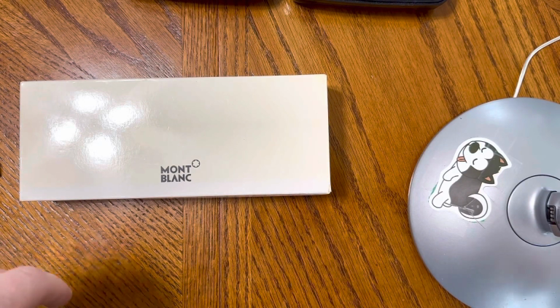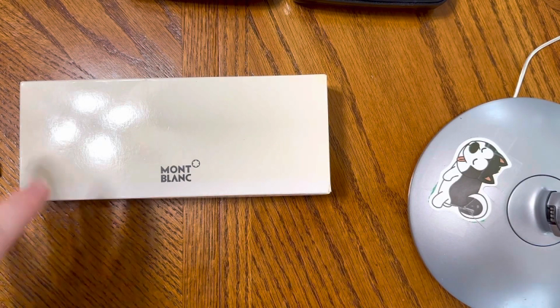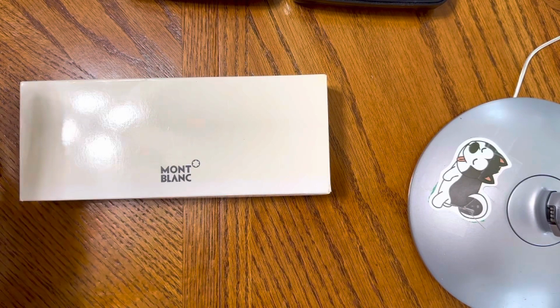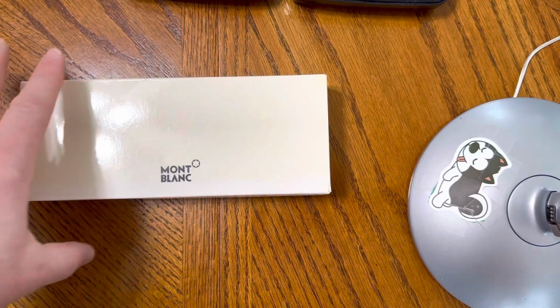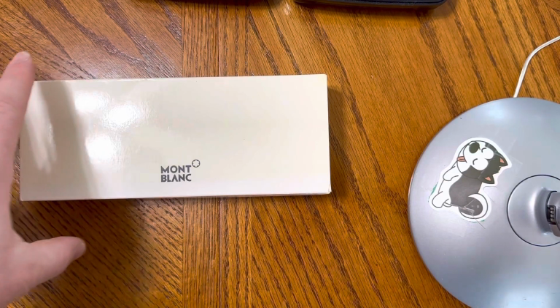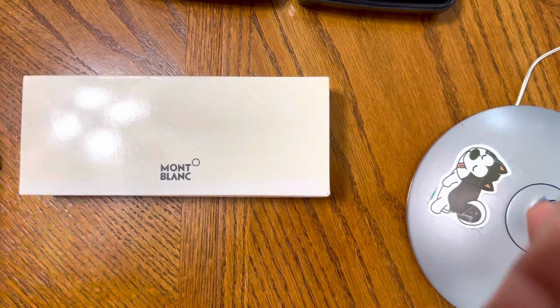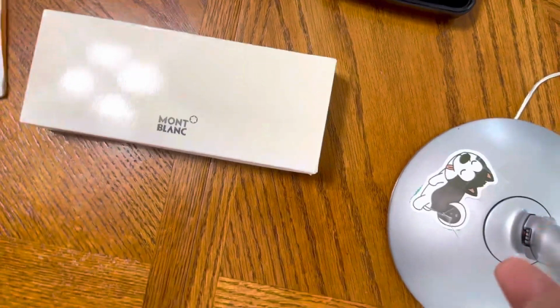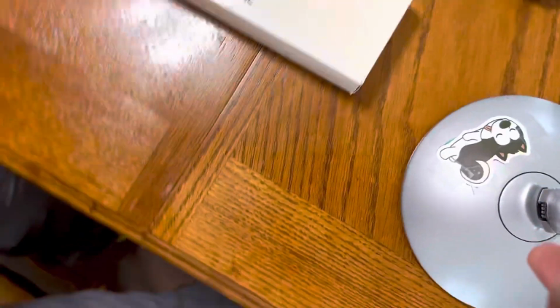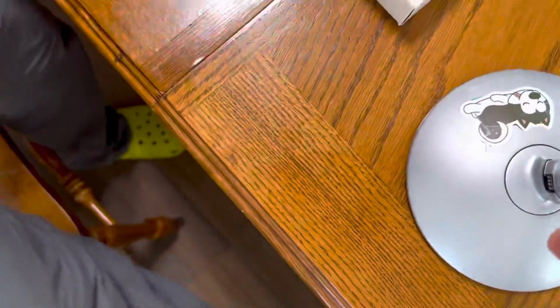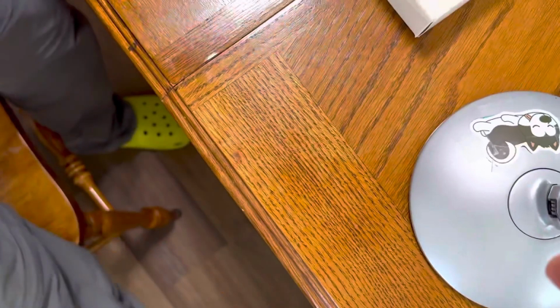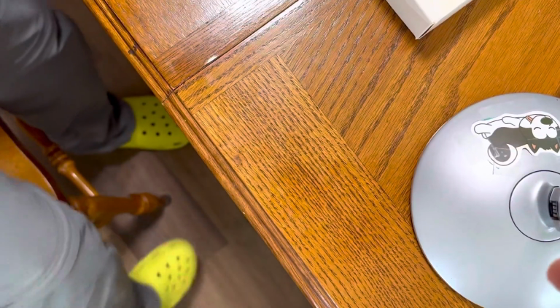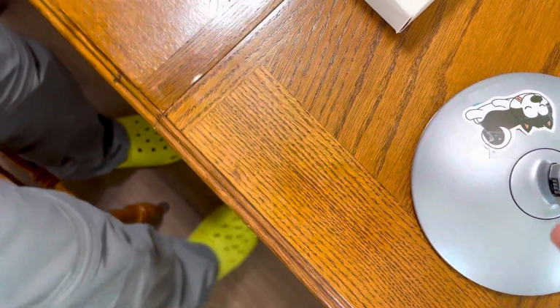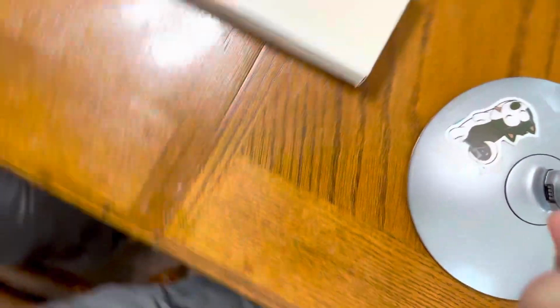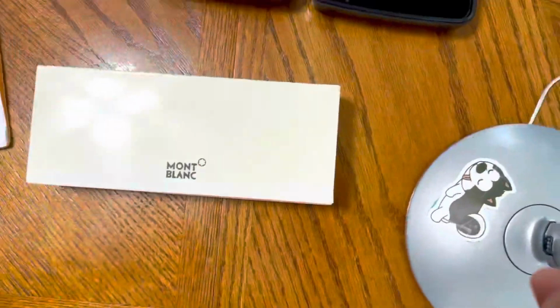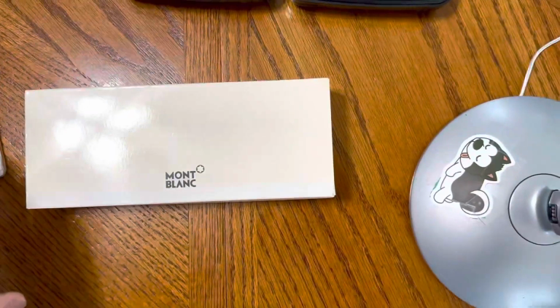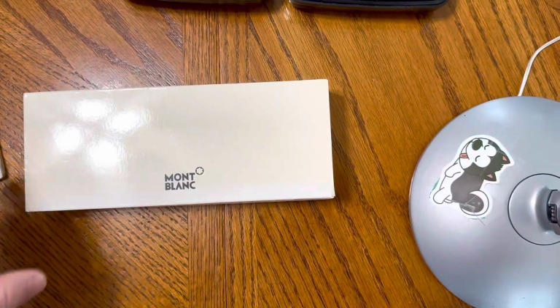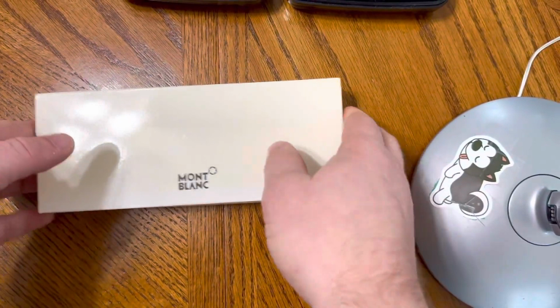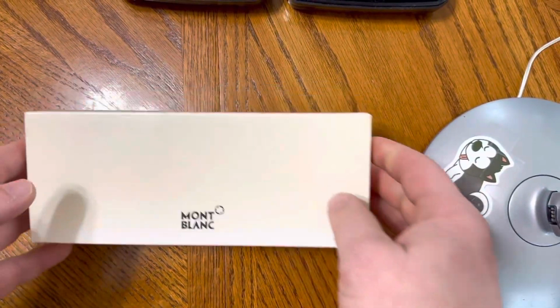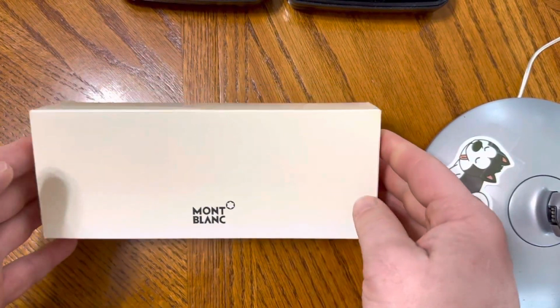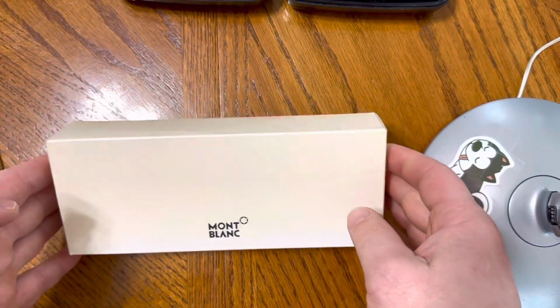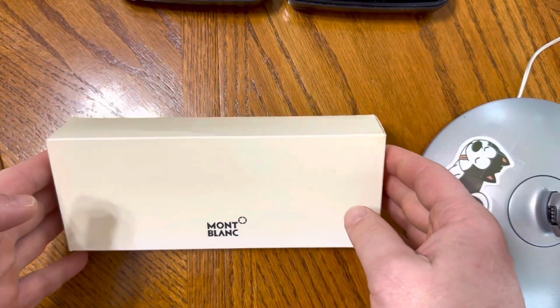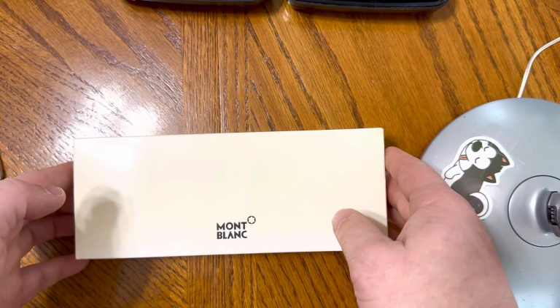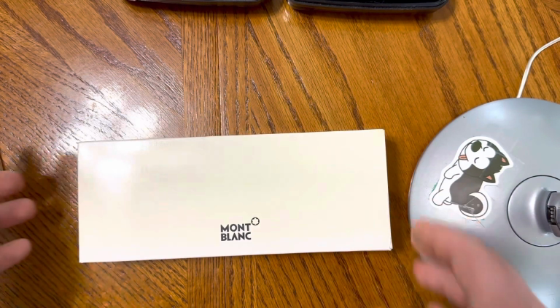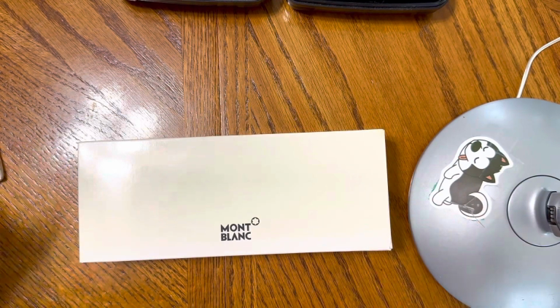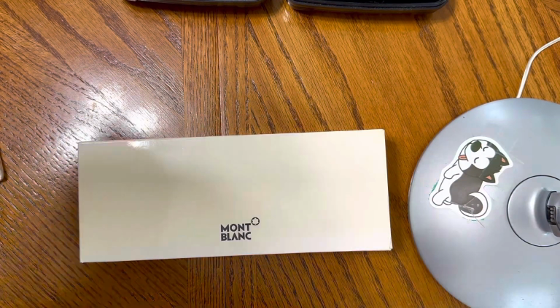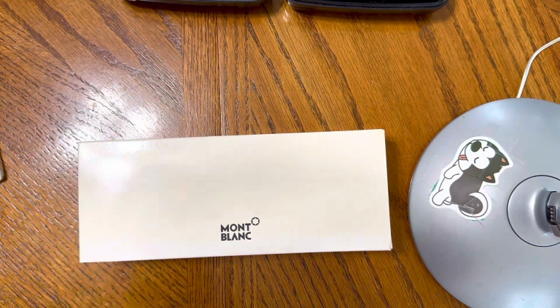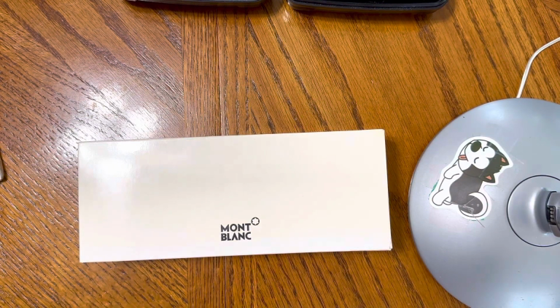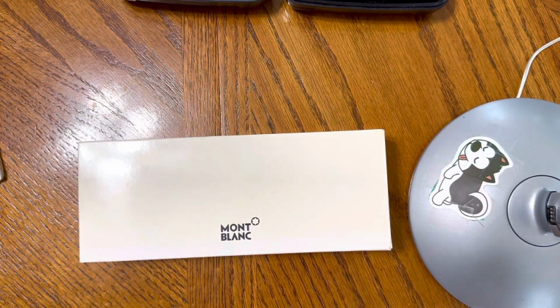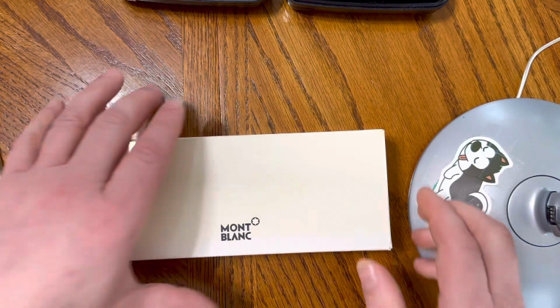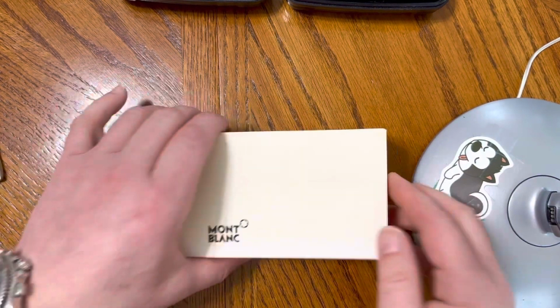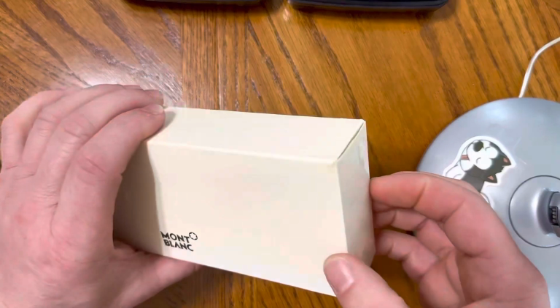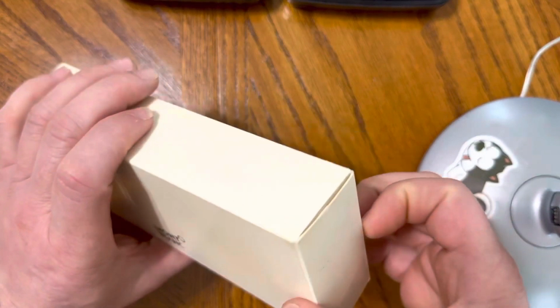I've got some yellow Crocs on — I can prove it if you need. I've got a Mont Blanc that I'm going to talk about. I've had it for a bit, but it's time to do a quick video about this.